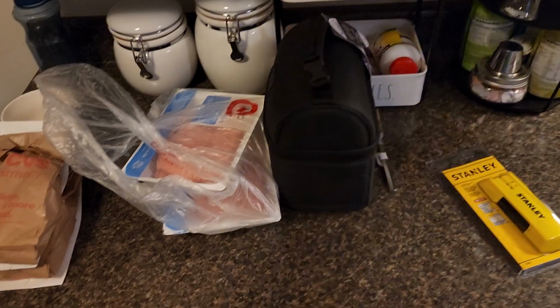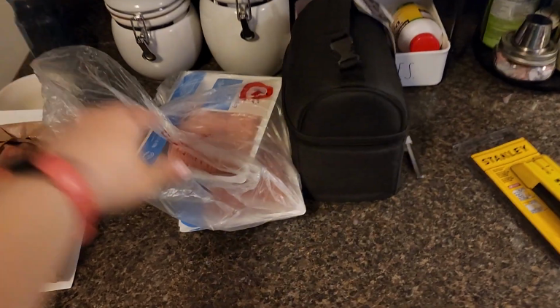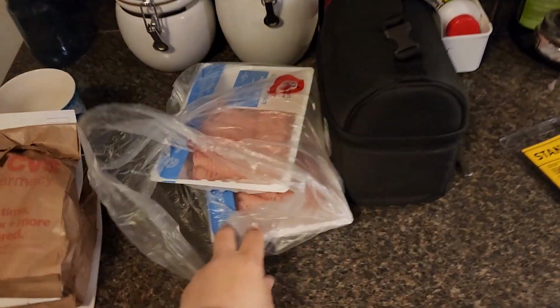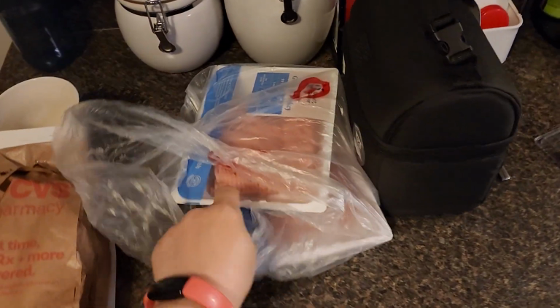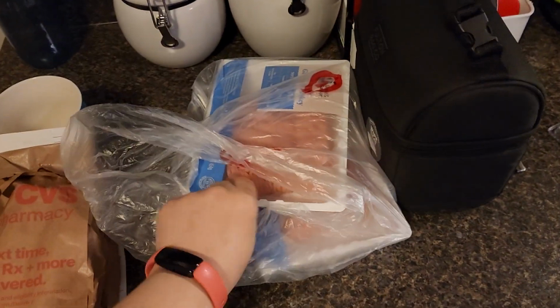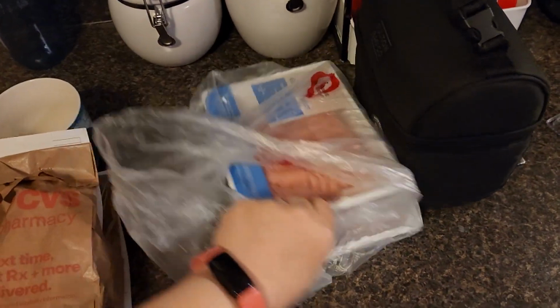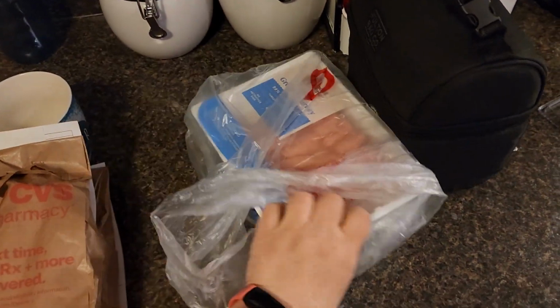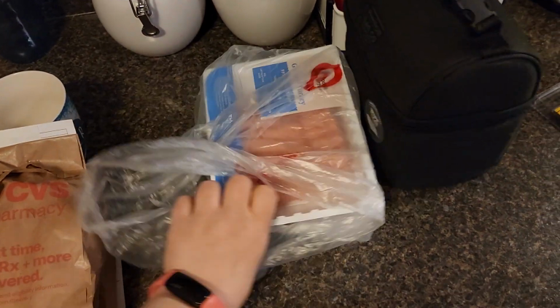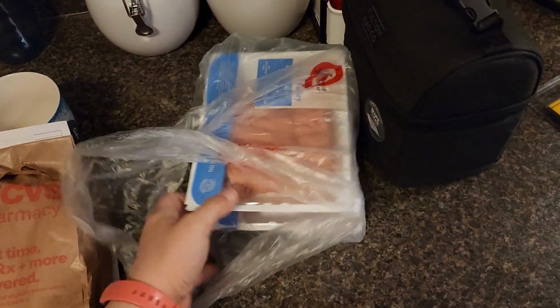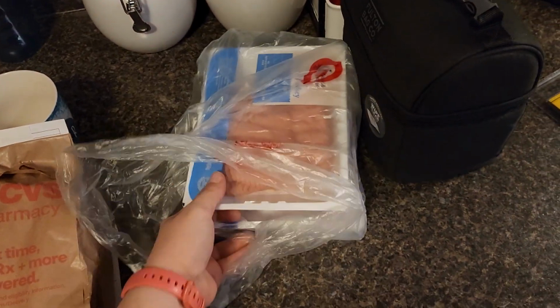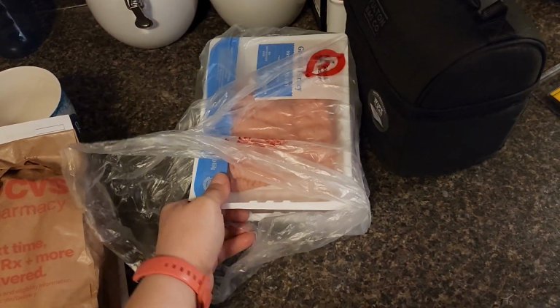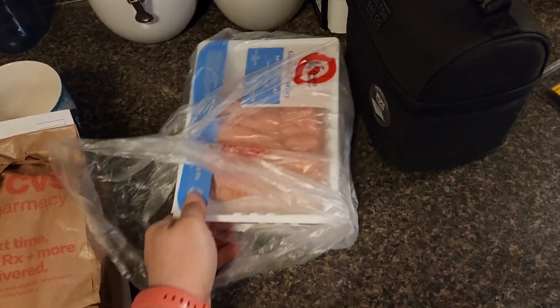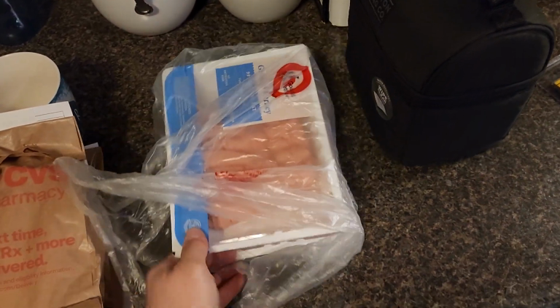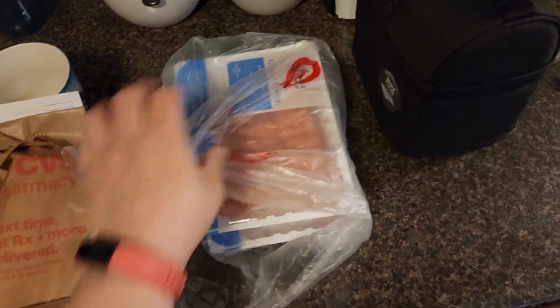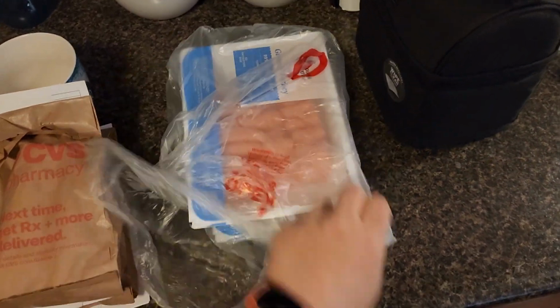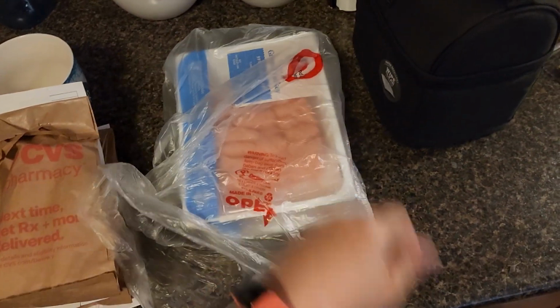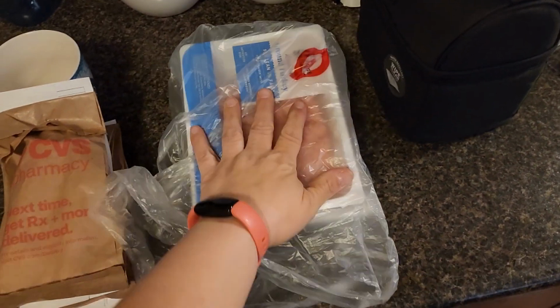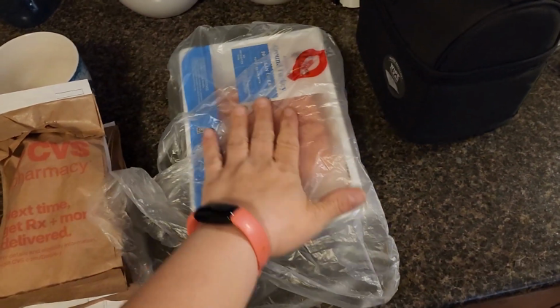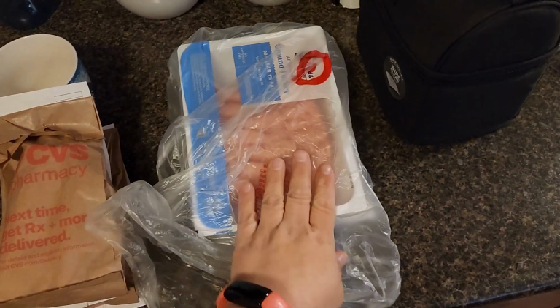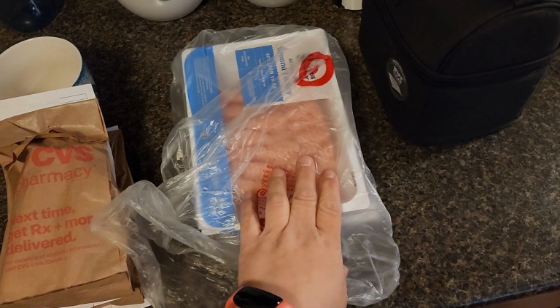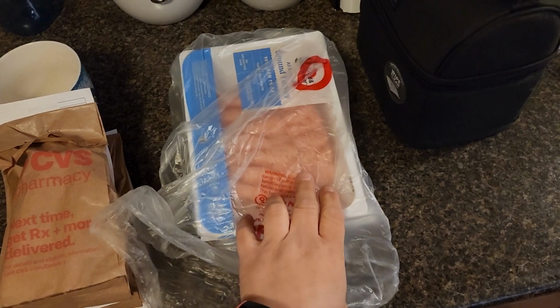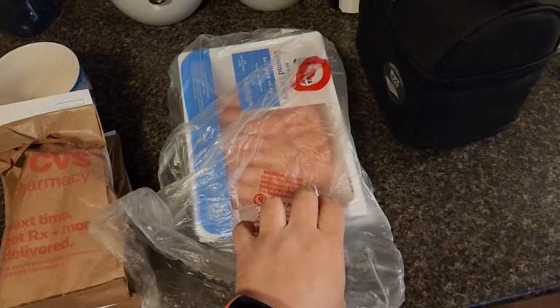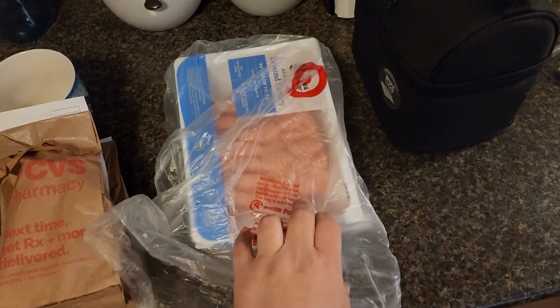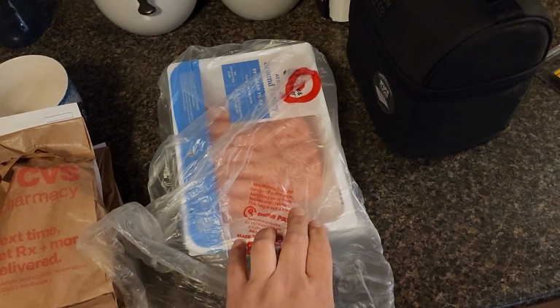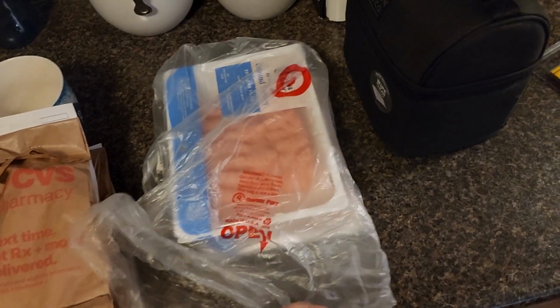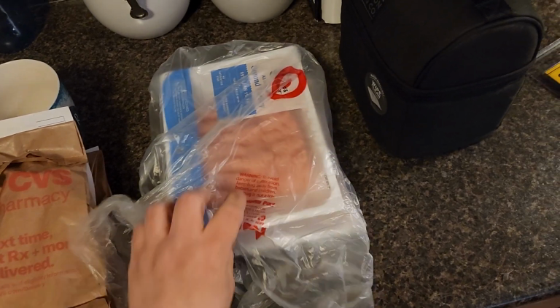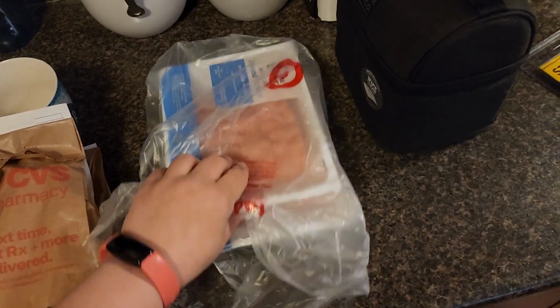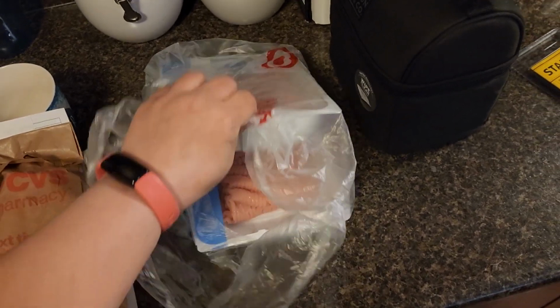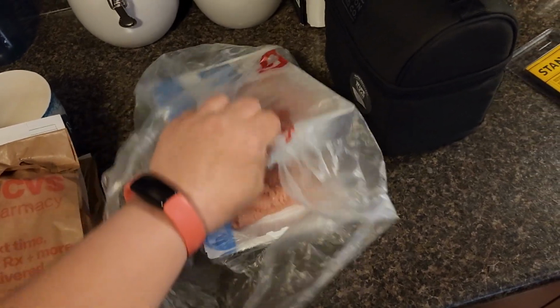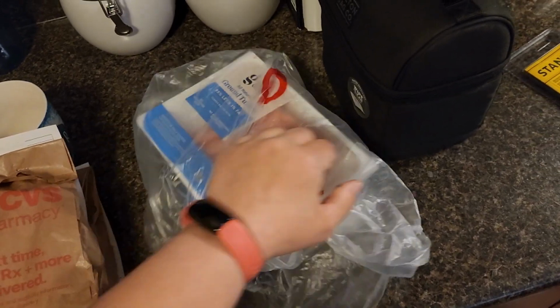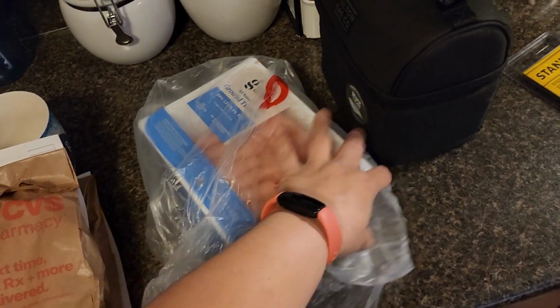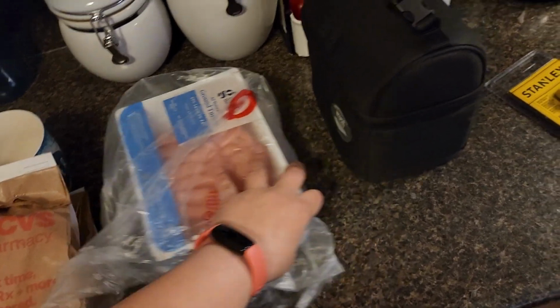This is the Zero Point Turkey and it was on sale for like $3, and that's the cheapest I've ever seen it. So I got two to stock up.